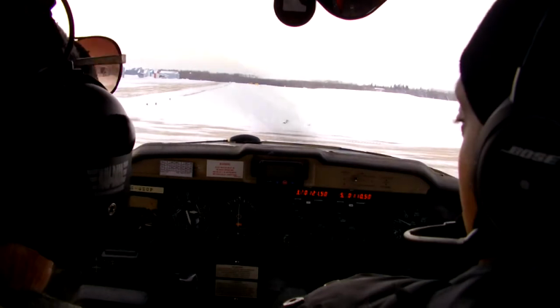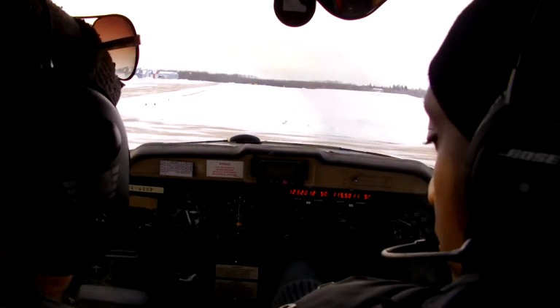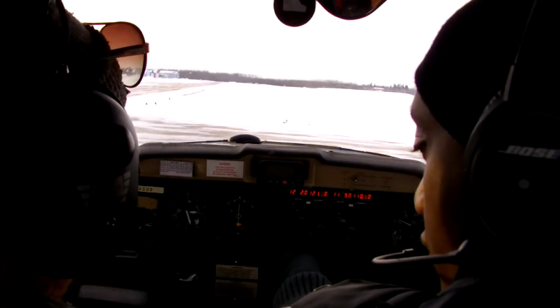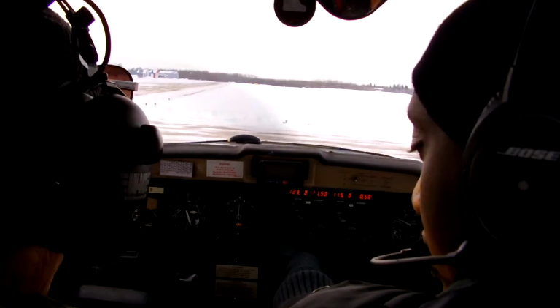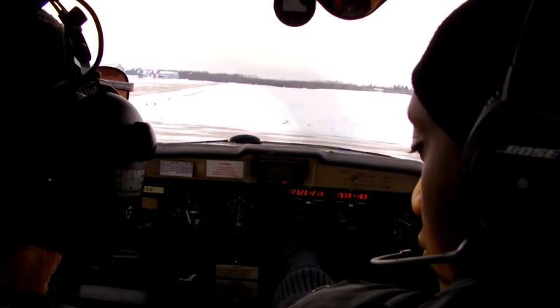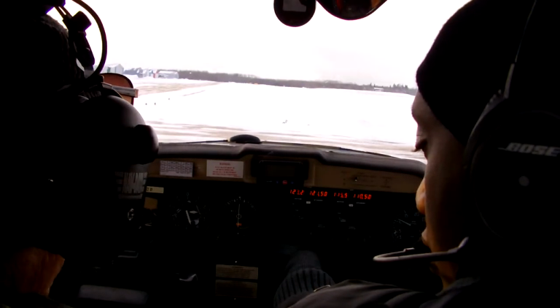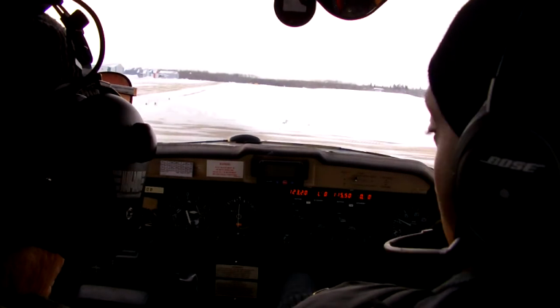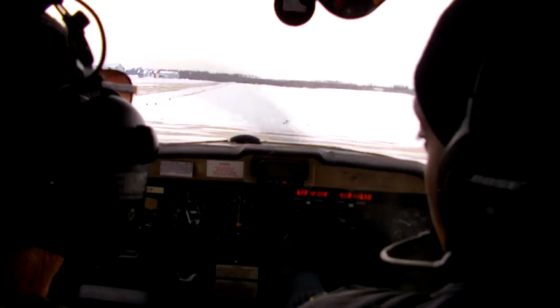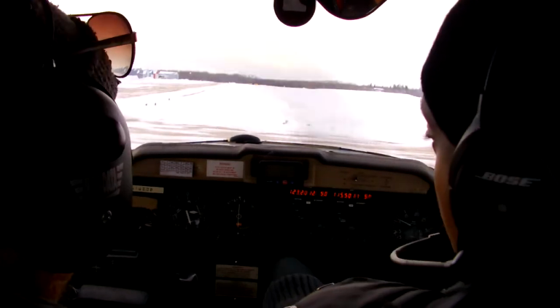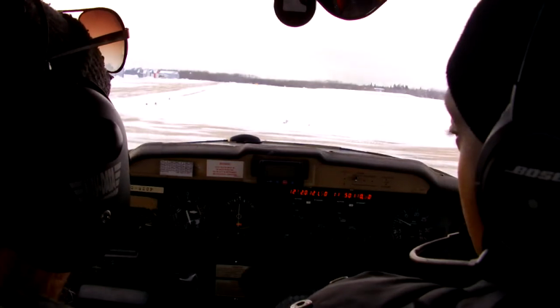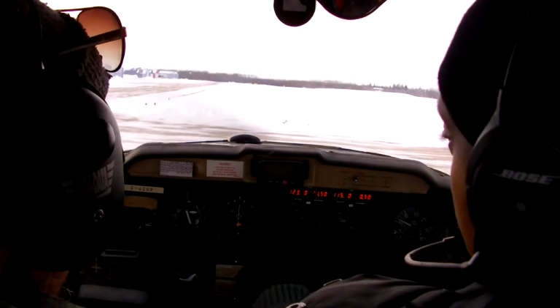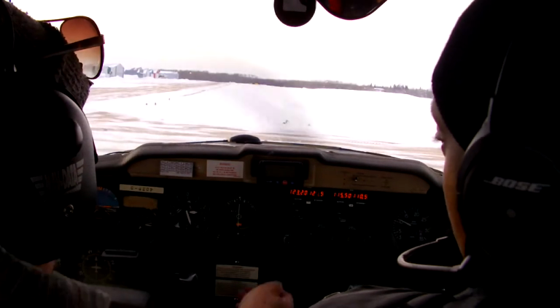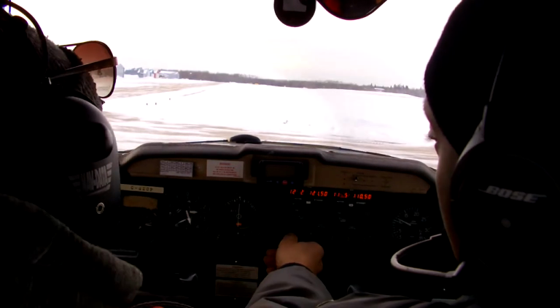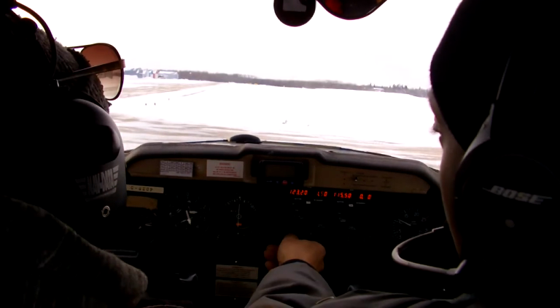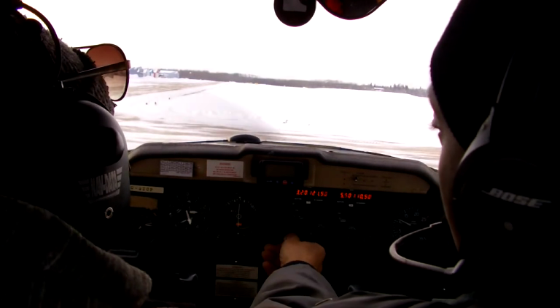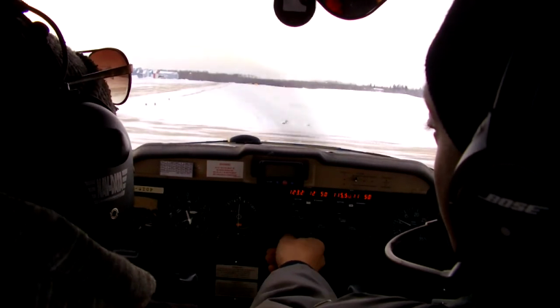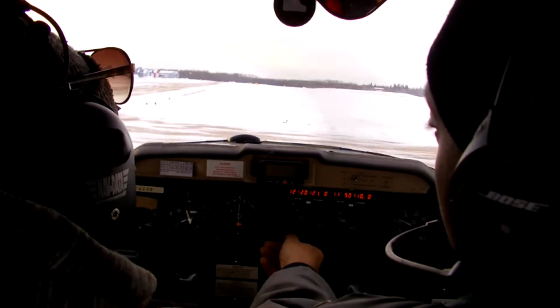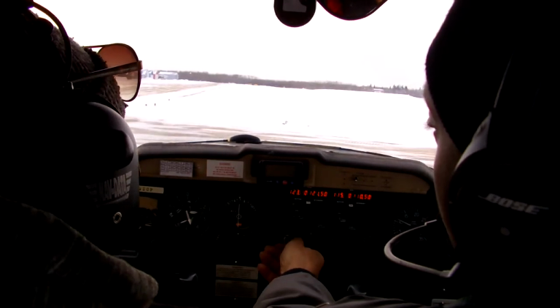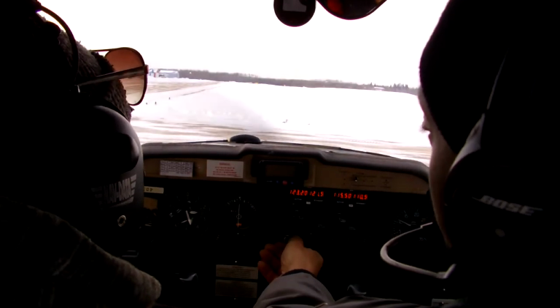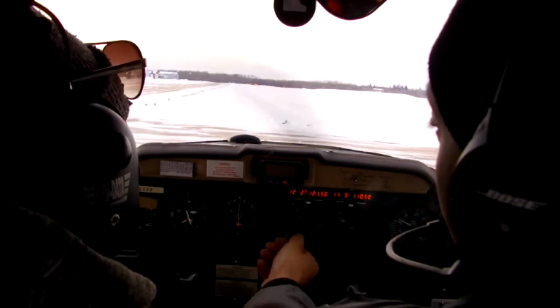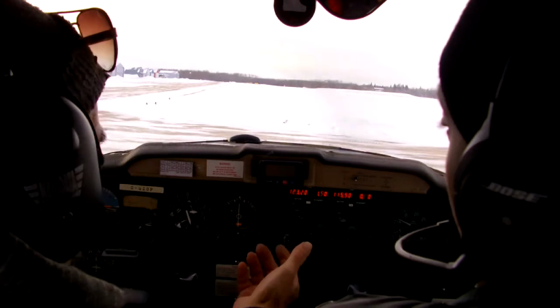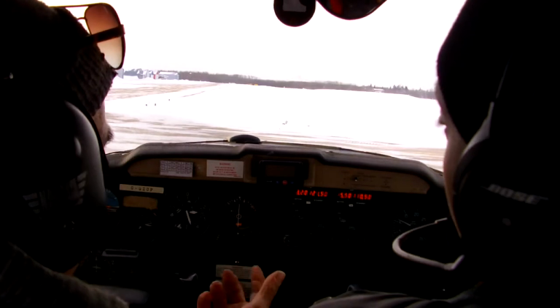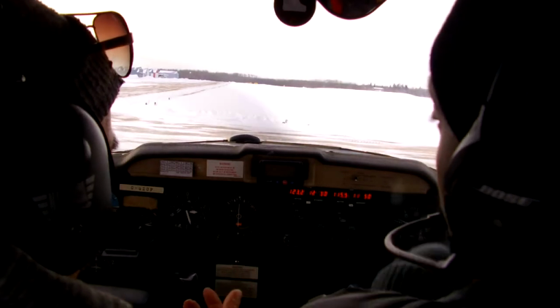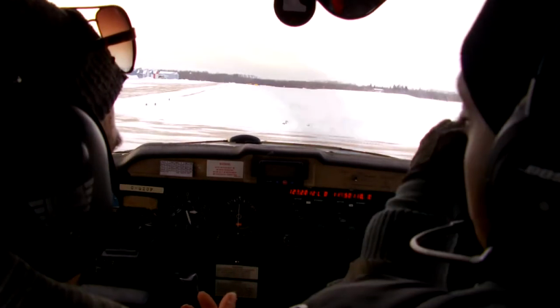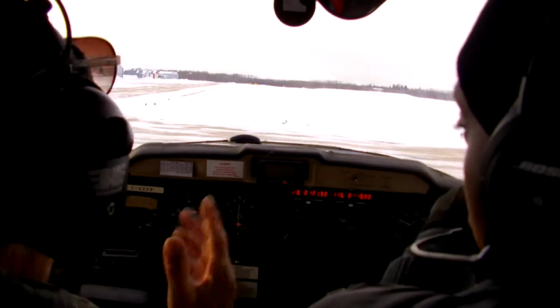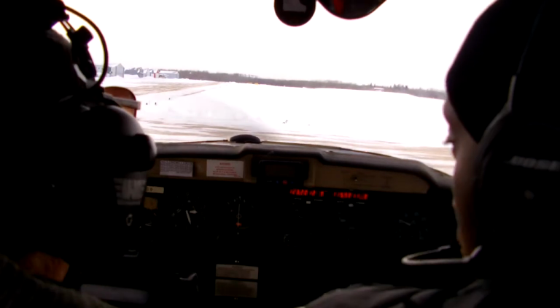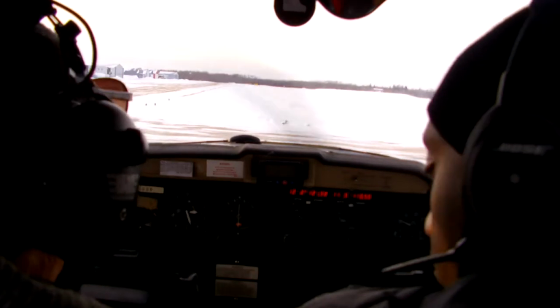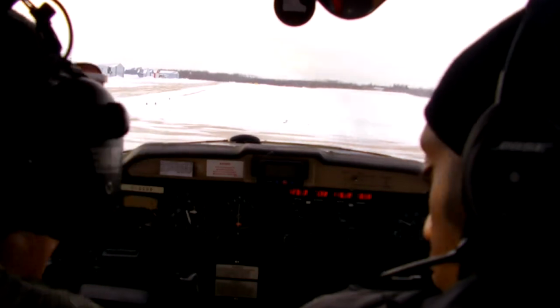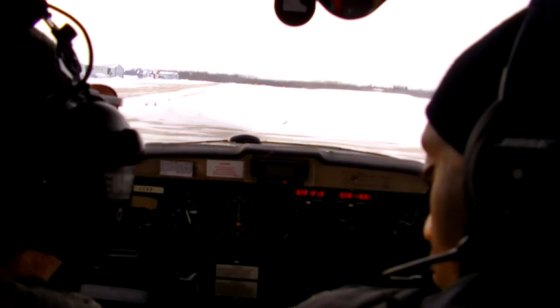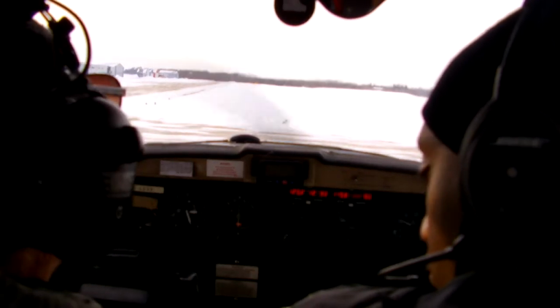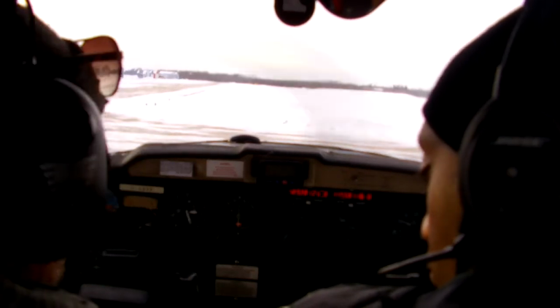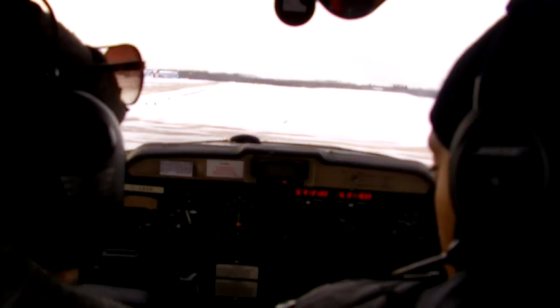Transponder — set to ALT. So you turn it until you get to ALT. Altitude — perfect, ALT. Flaps set zero.